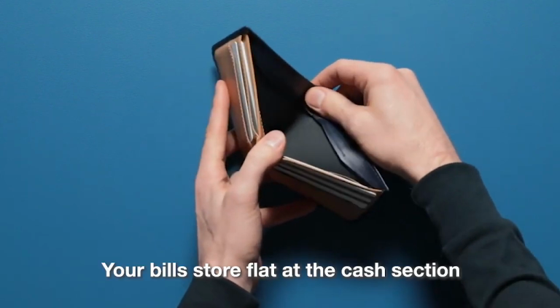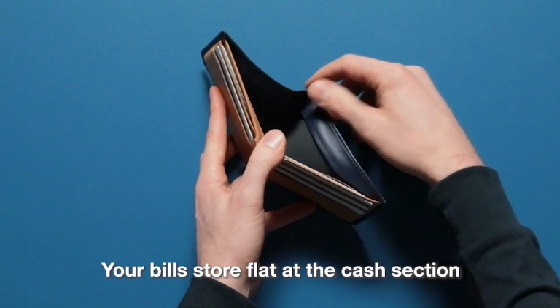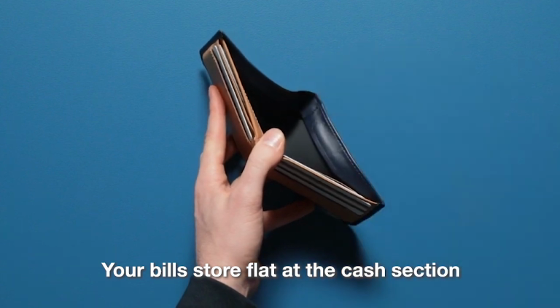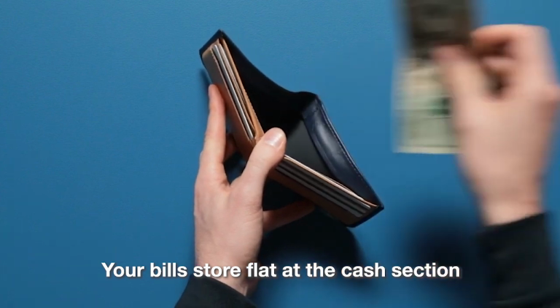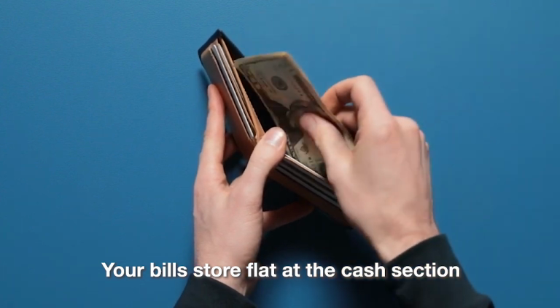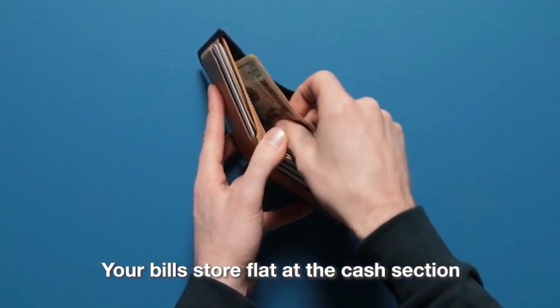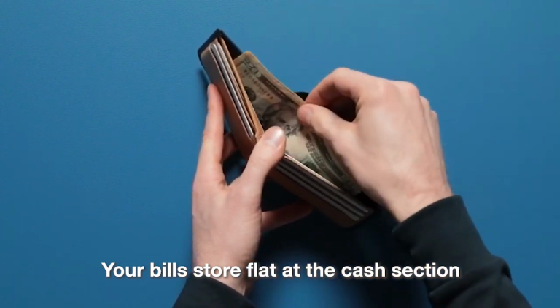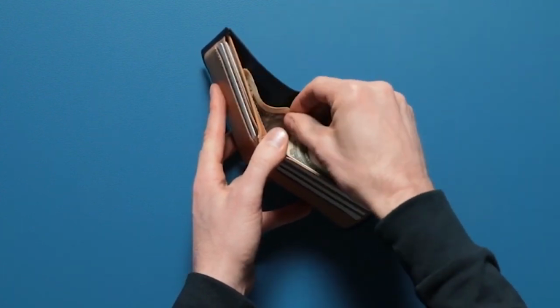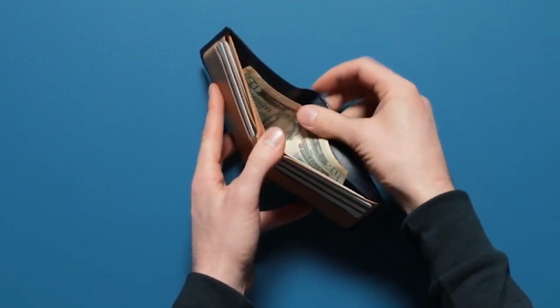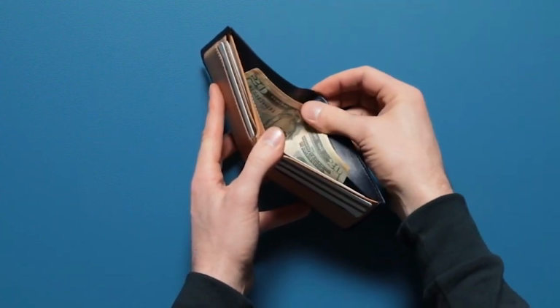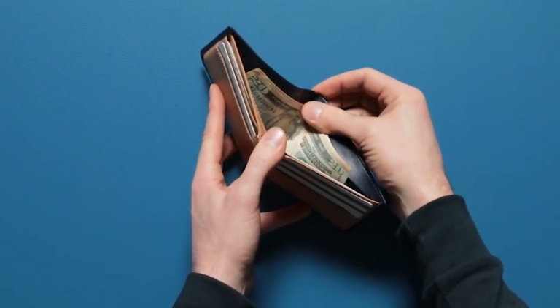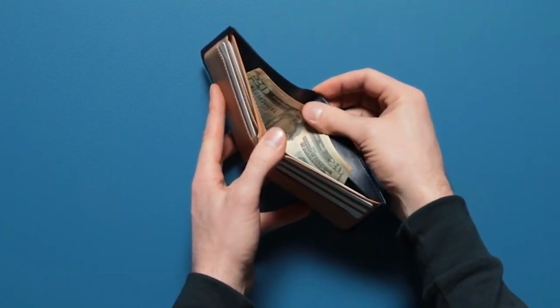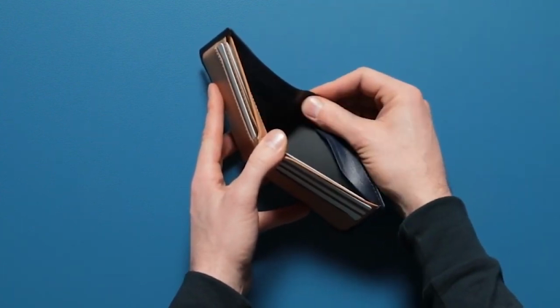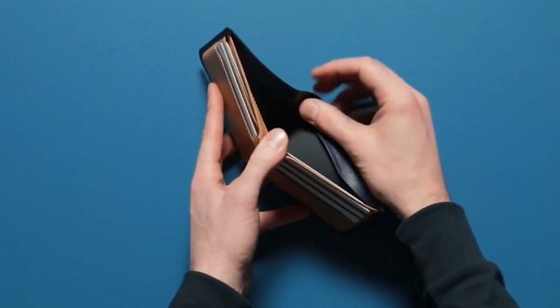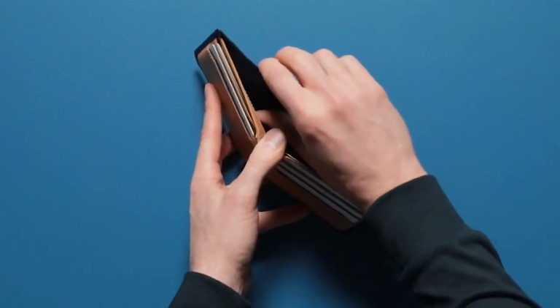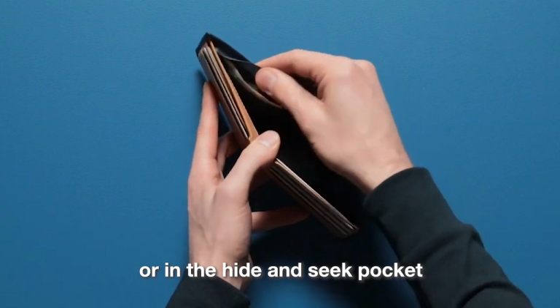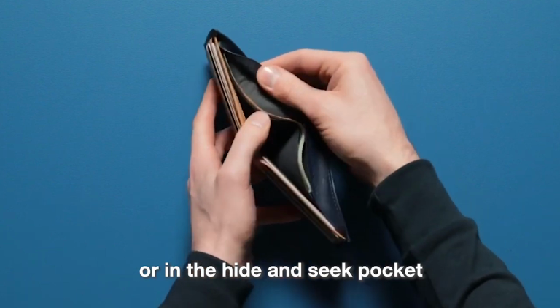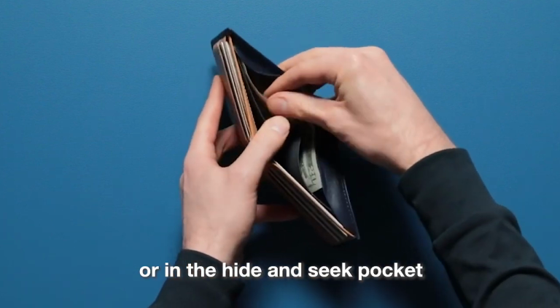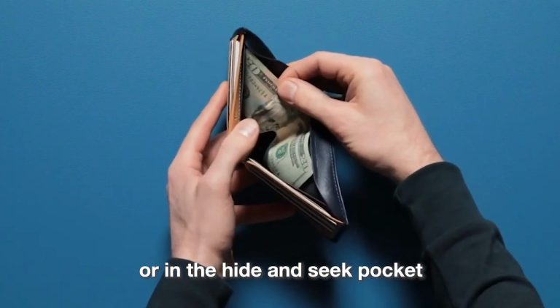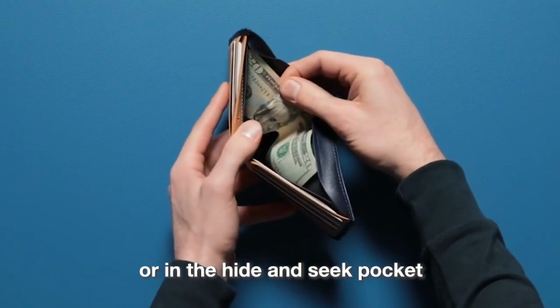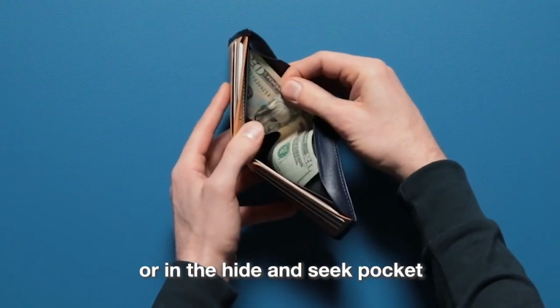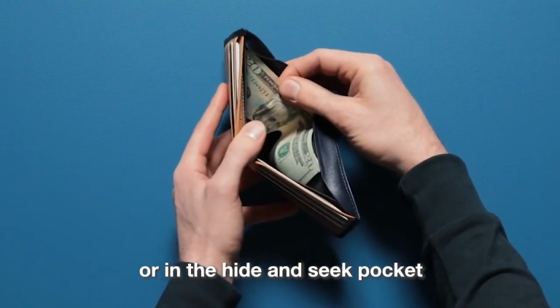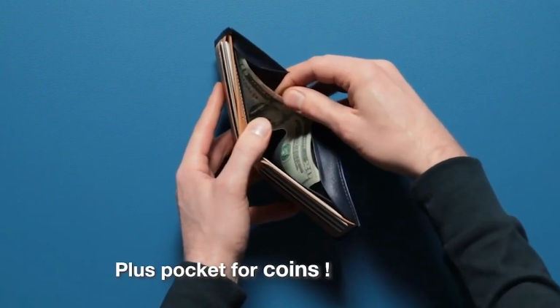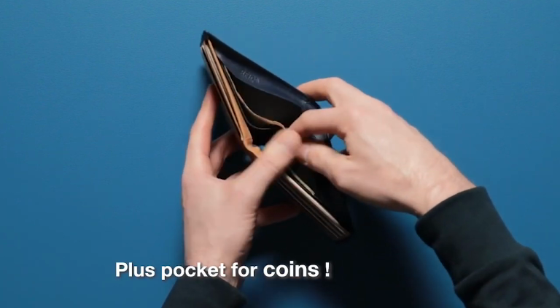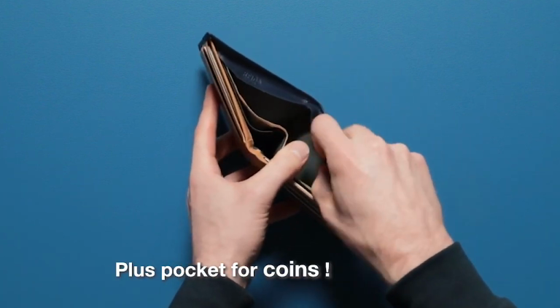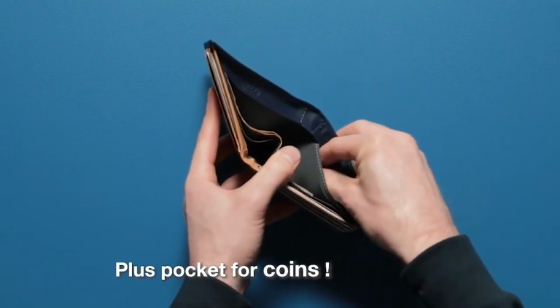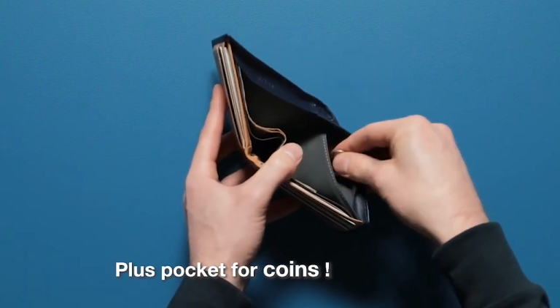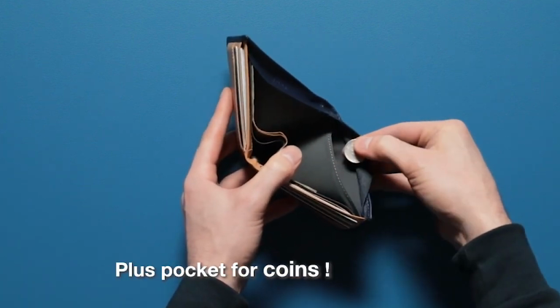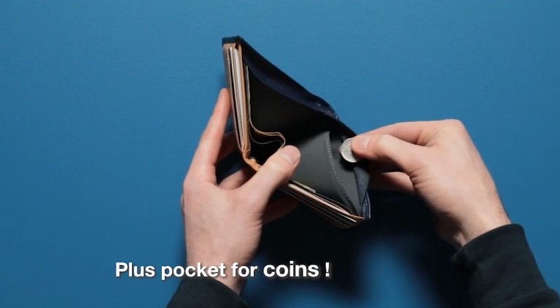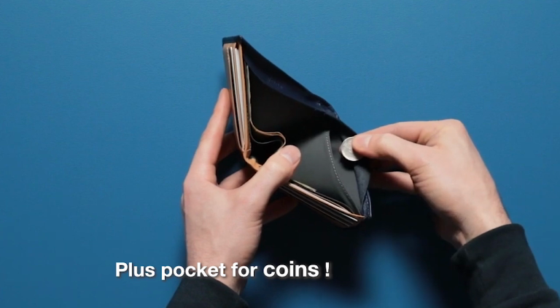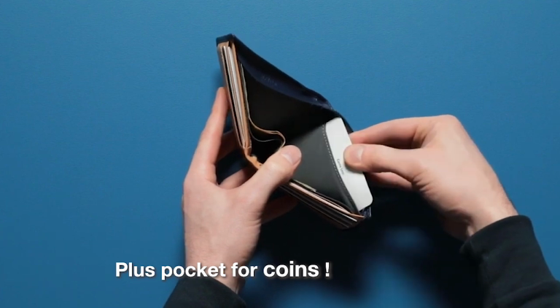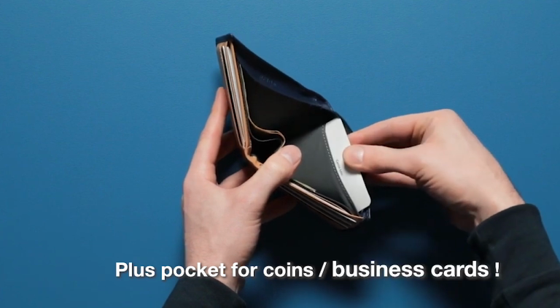Your bills store flat in the cash section, and when you're out of cash there, you can find your secret stash in a pocket hidden behind the flat. Plus a pocket for coins or business cards.